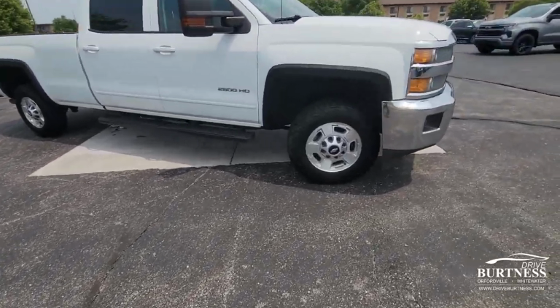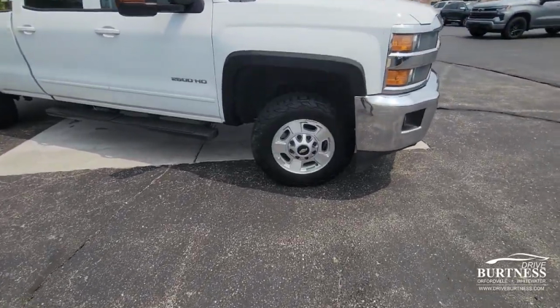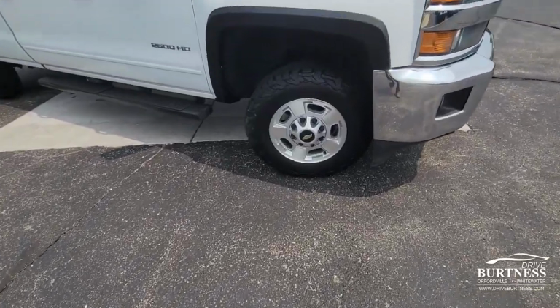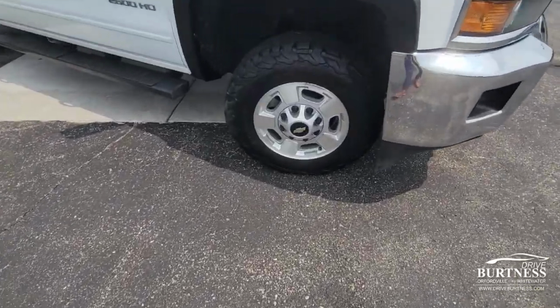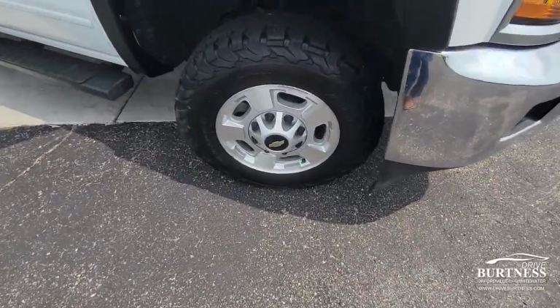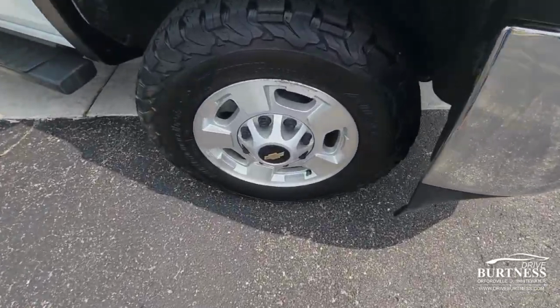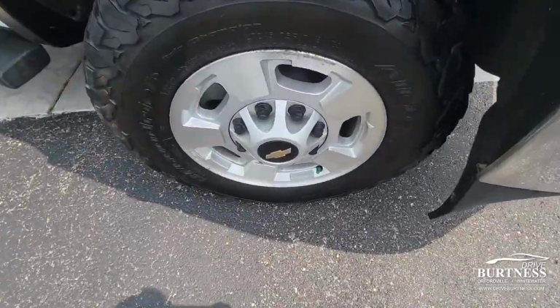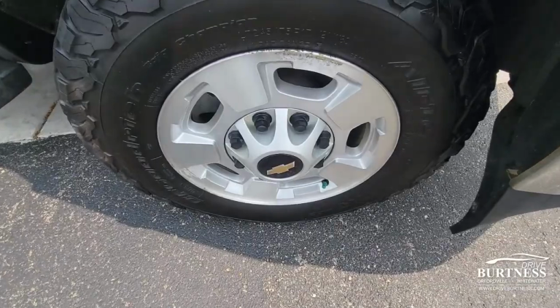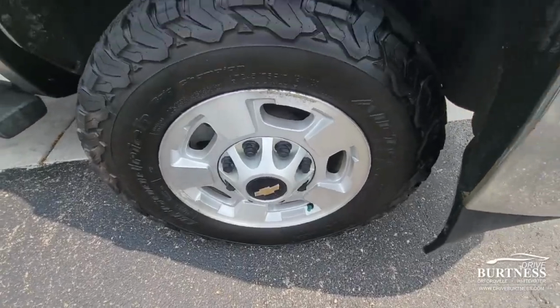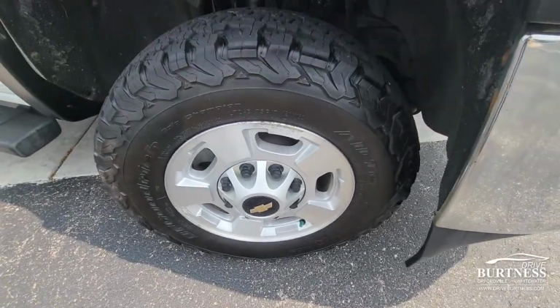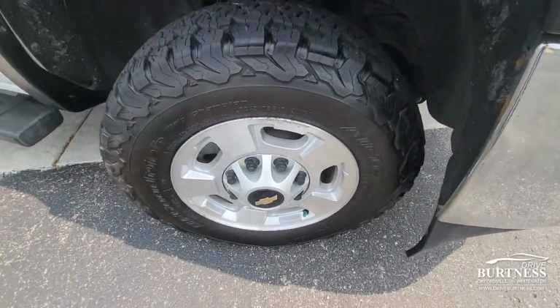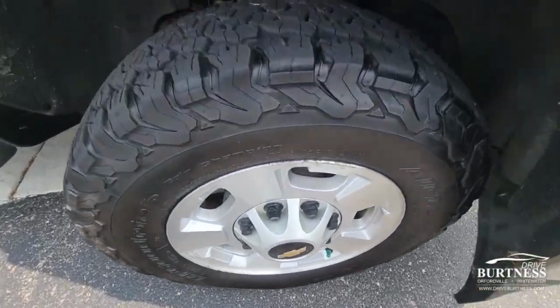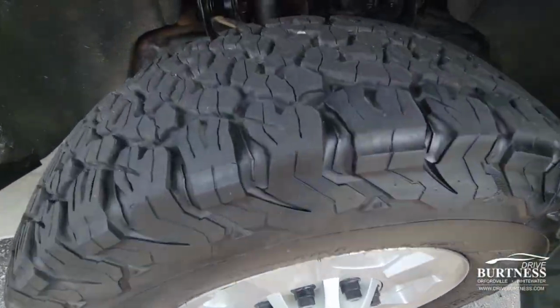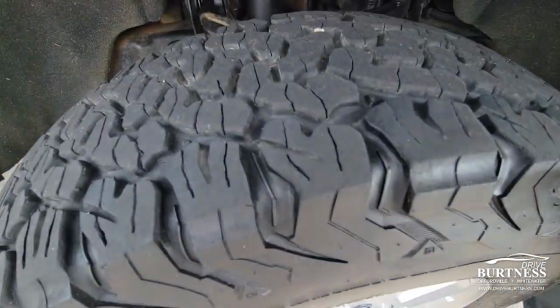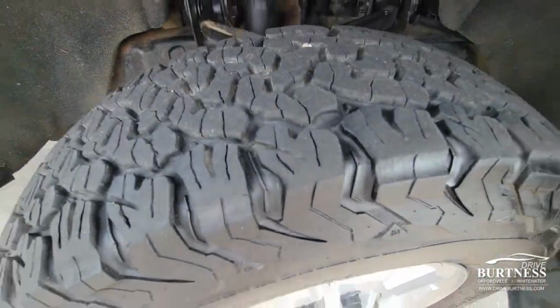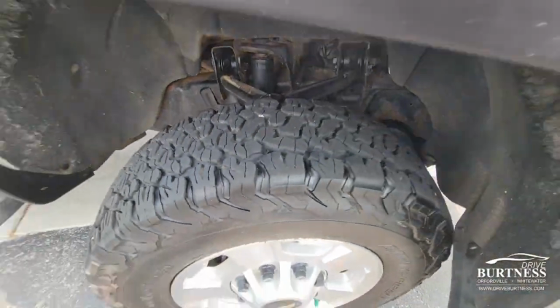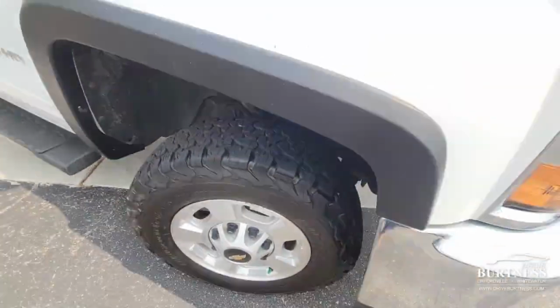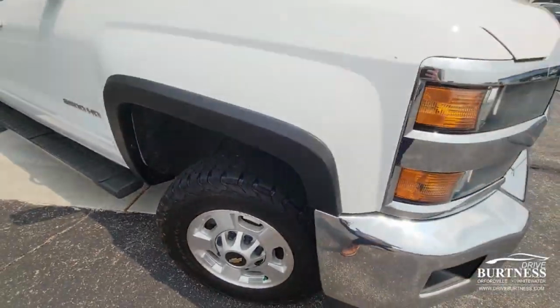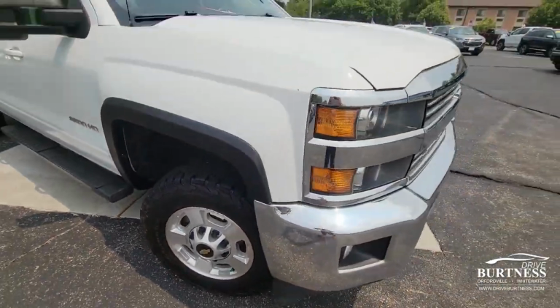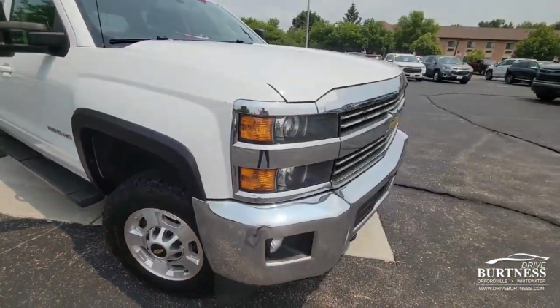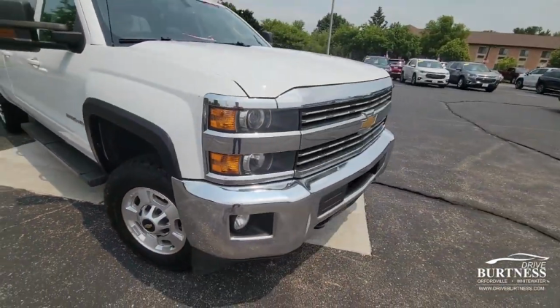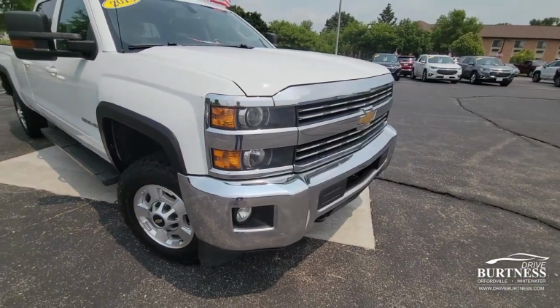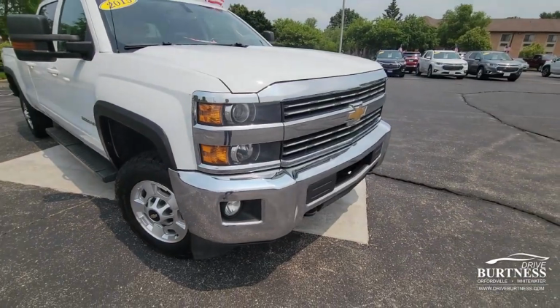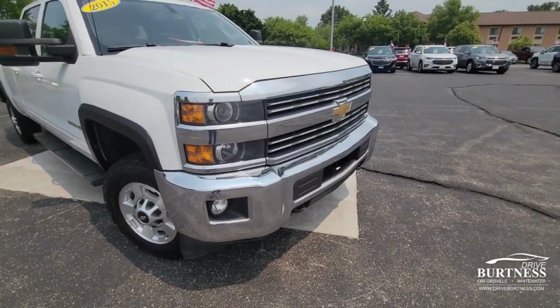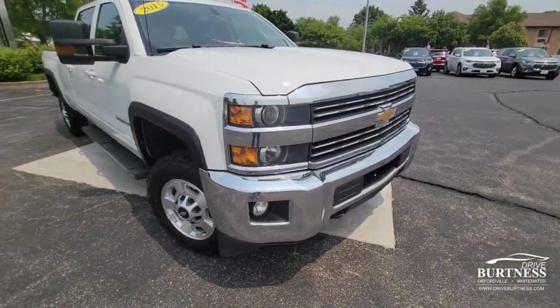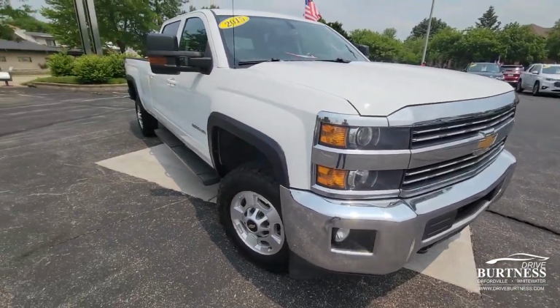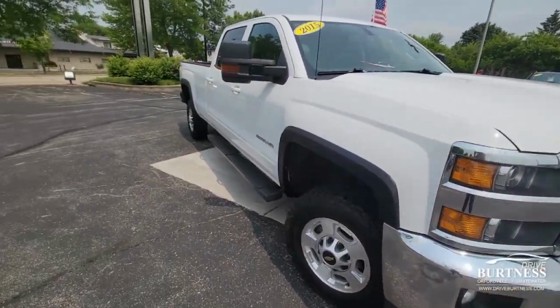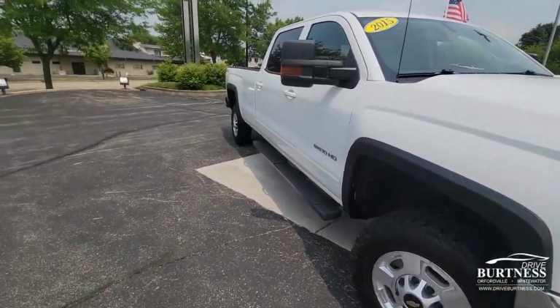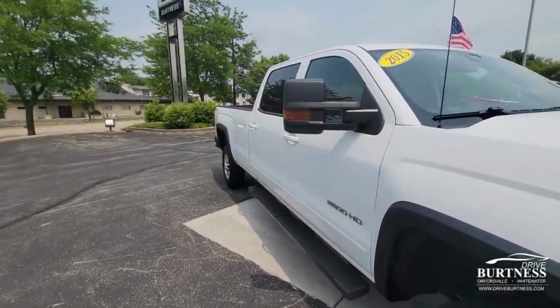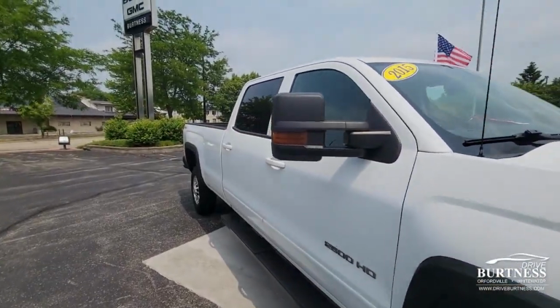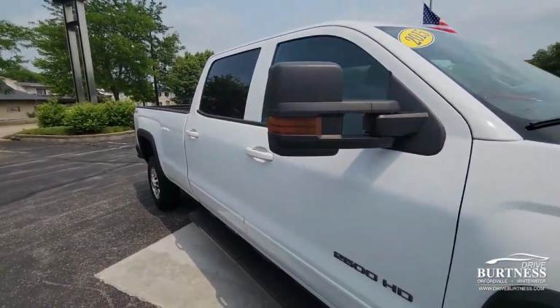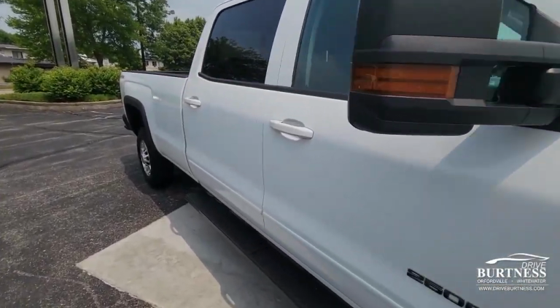Give you a close-up on the tires. Tires are in good shape here with good tread left on them. The pickup truck has fog lights and recovery hooks up front, and amber markers in the mirrors.